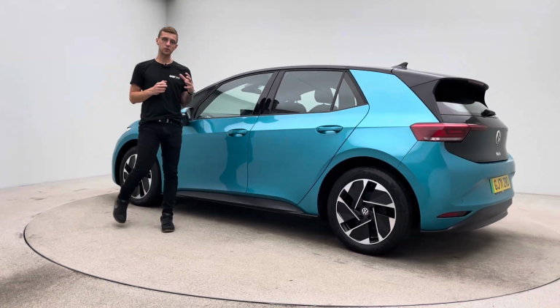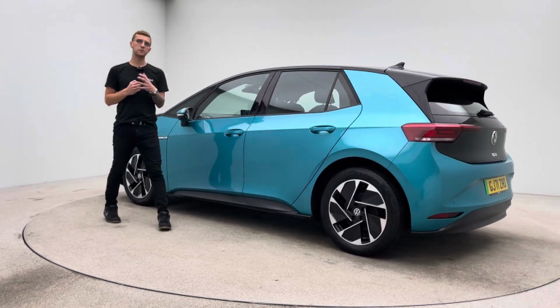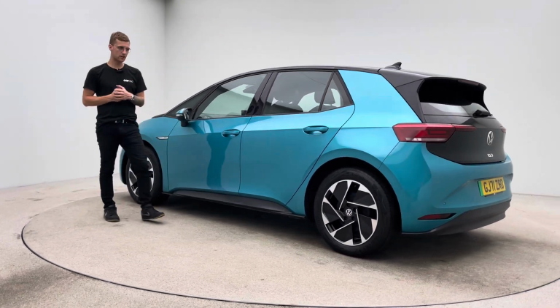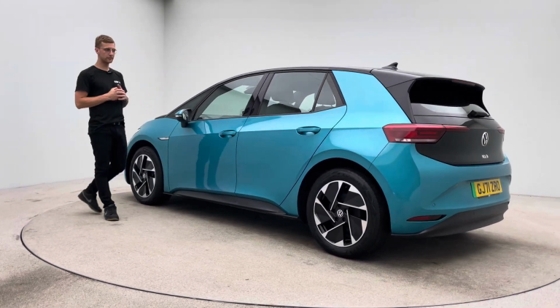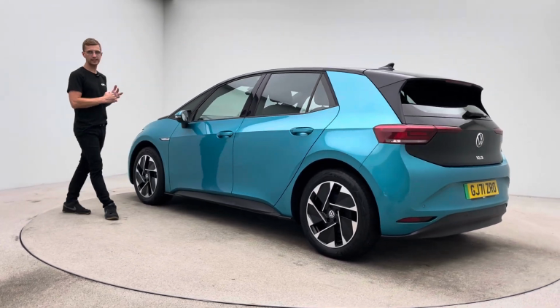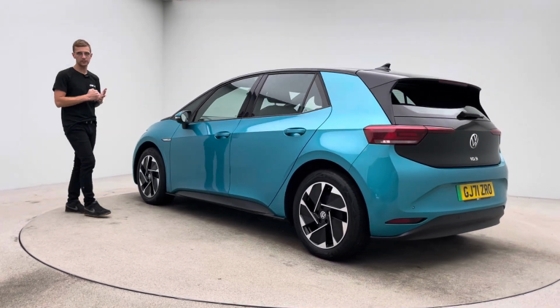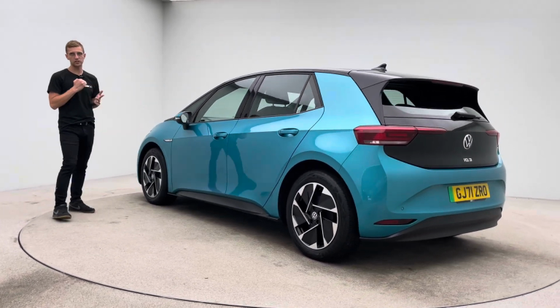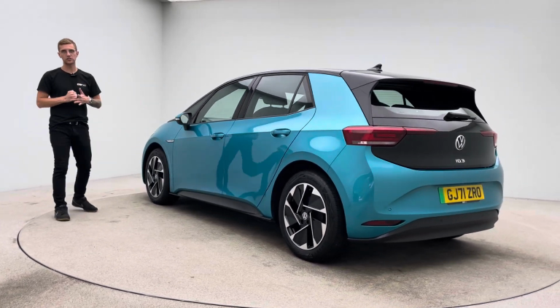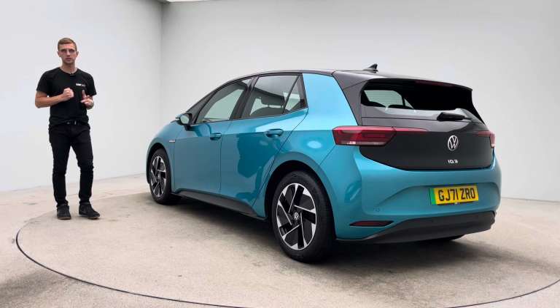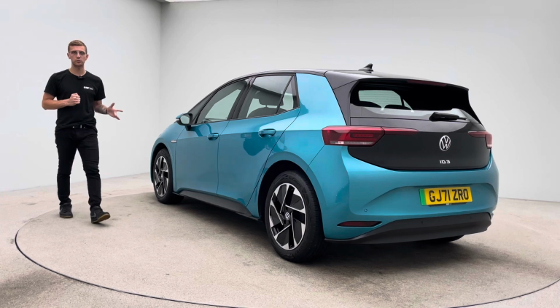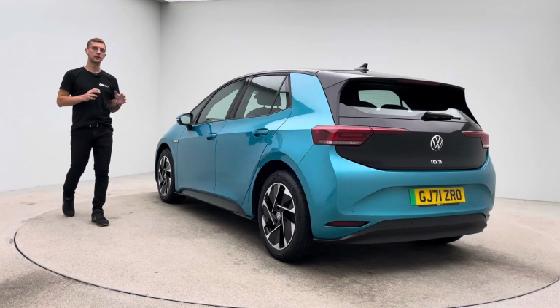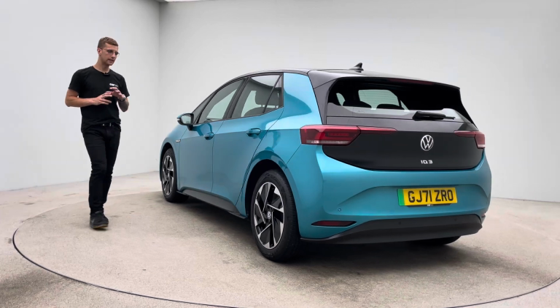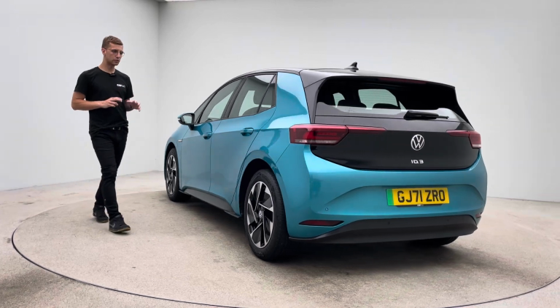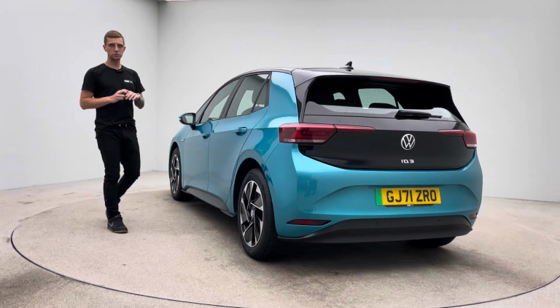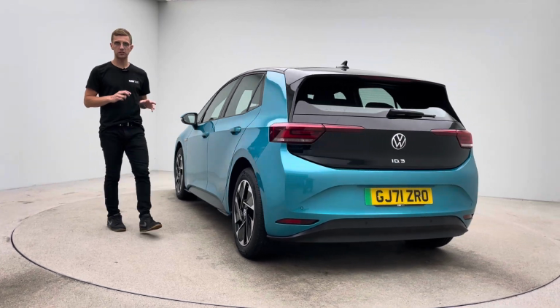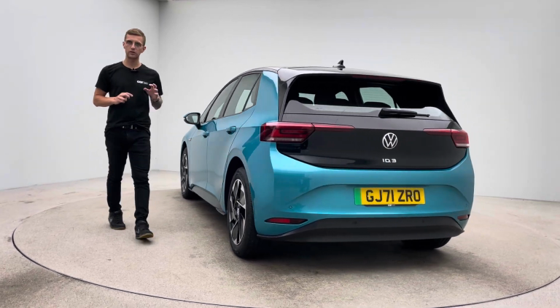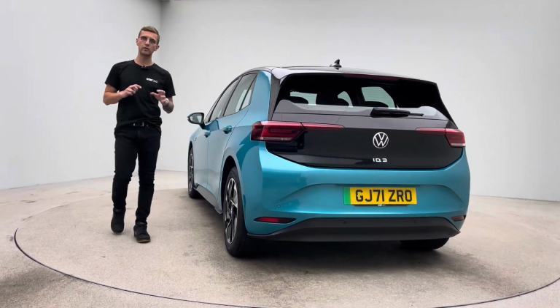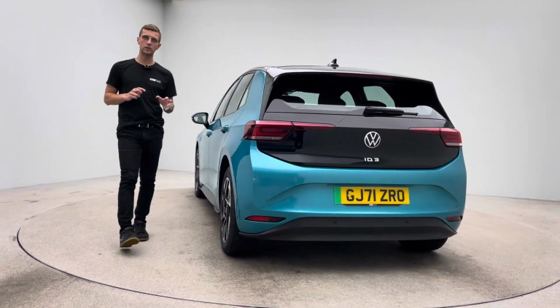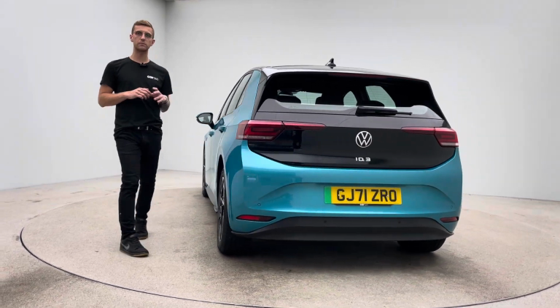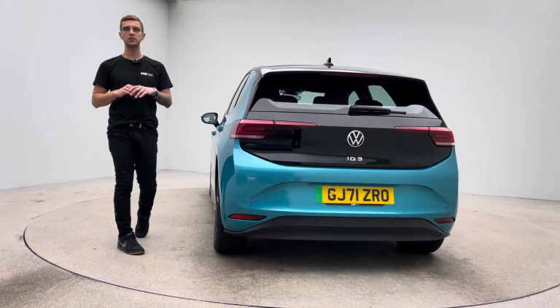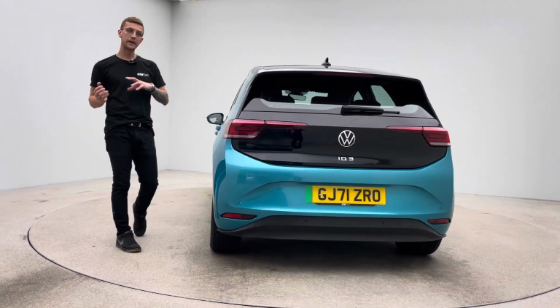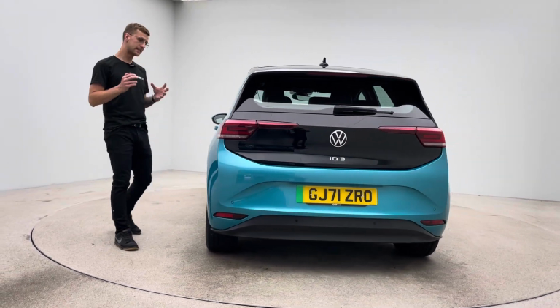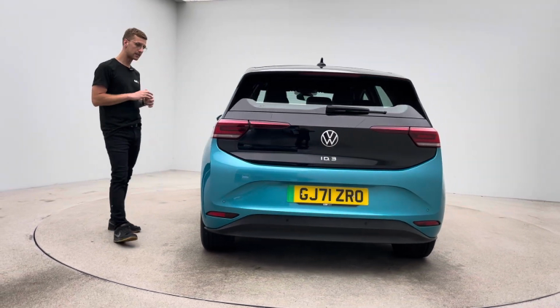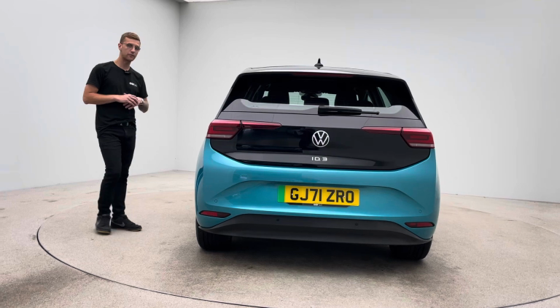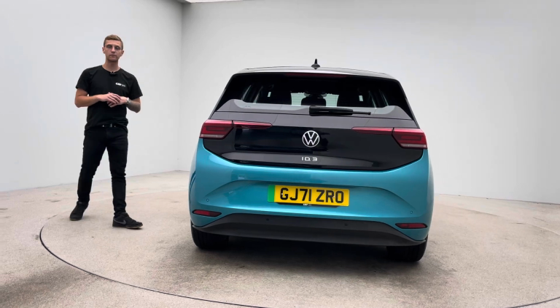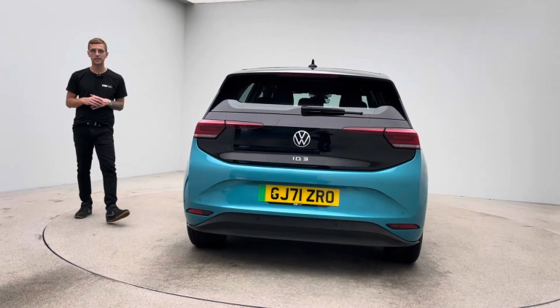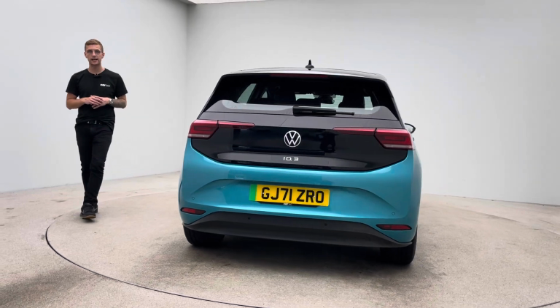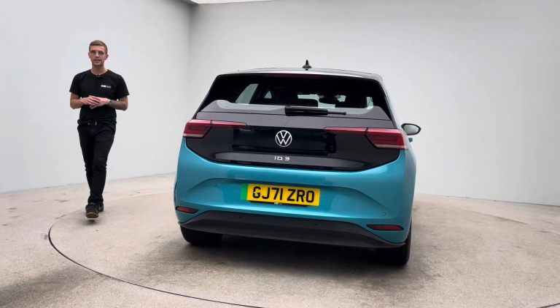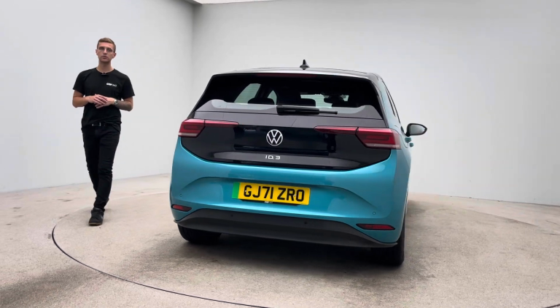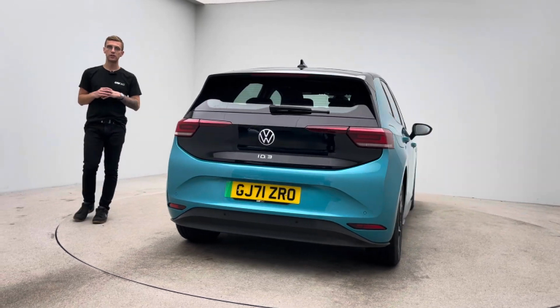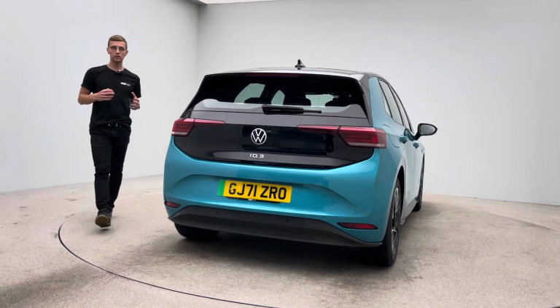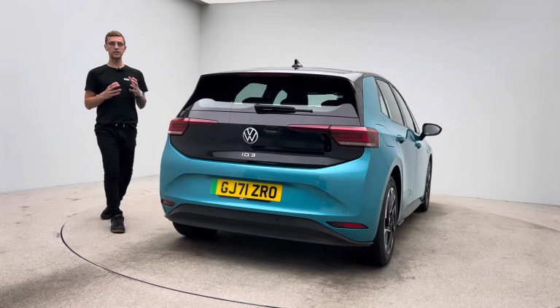You are to expect the car without any dents, any scratches, any scuffs to the bodywork, the alloy wheels with no blistering, no corrosion, no curb damage, and the inside of the car without any rips, any tears, any burns.